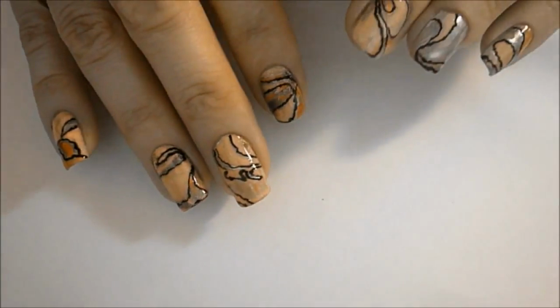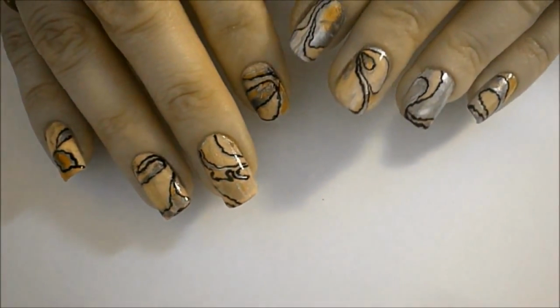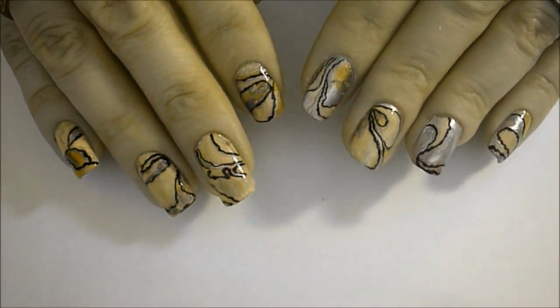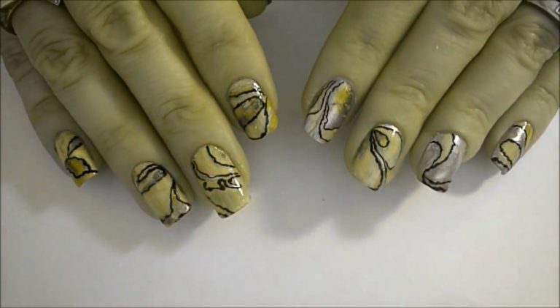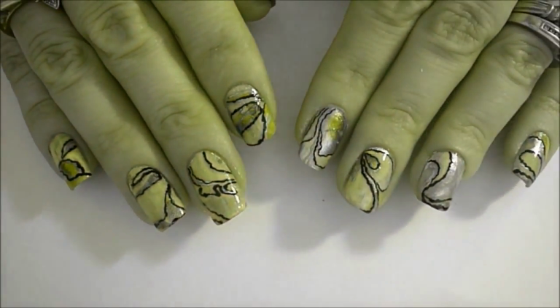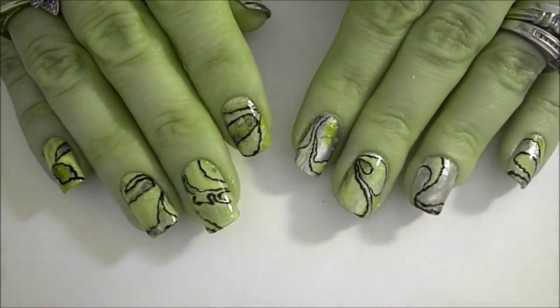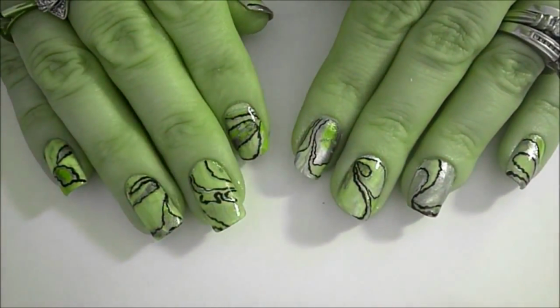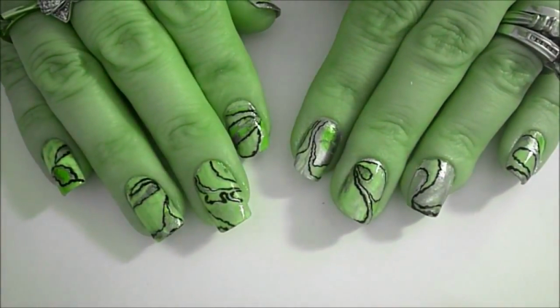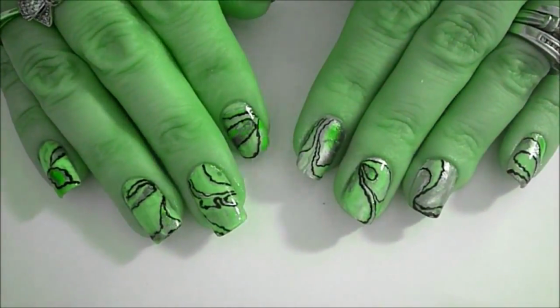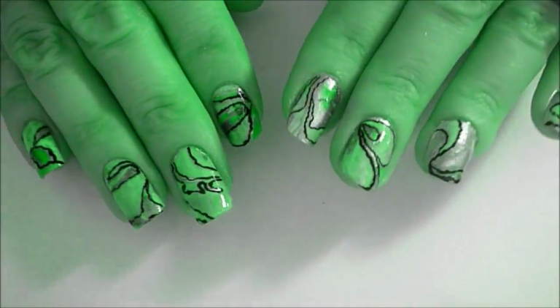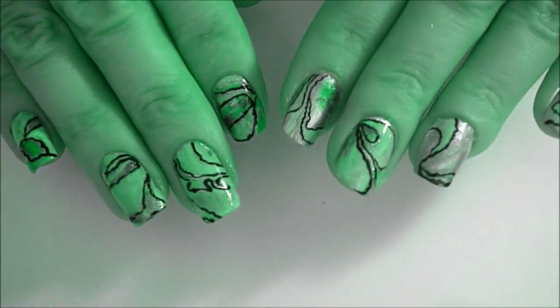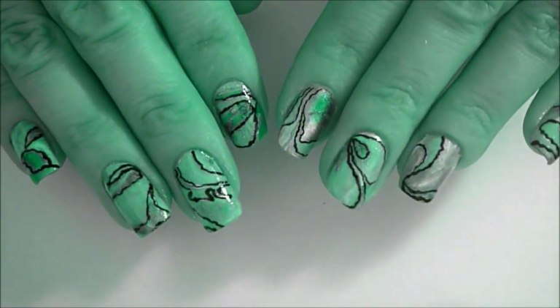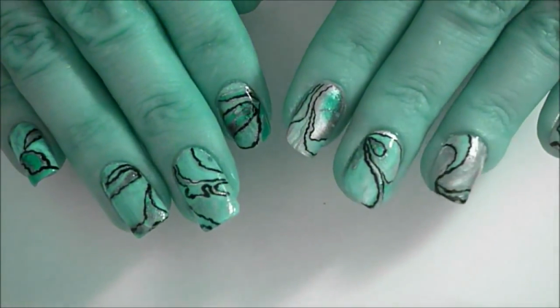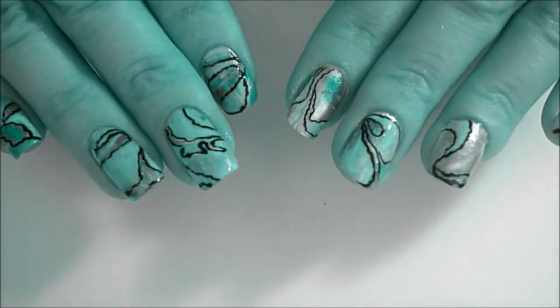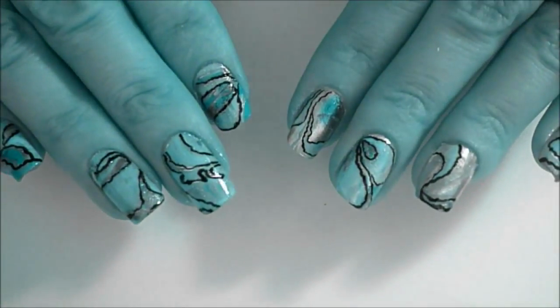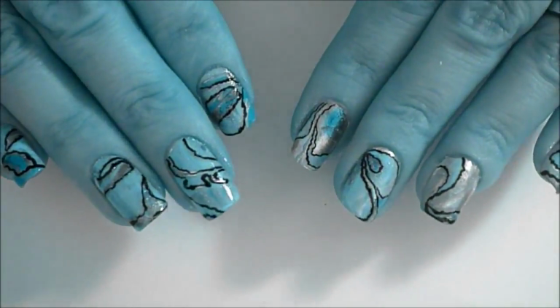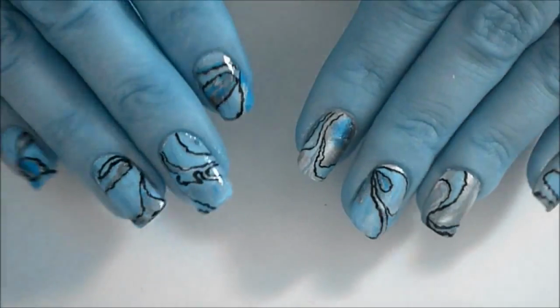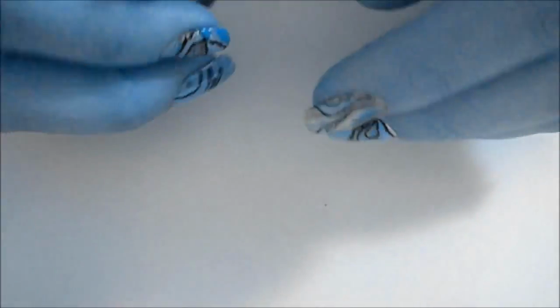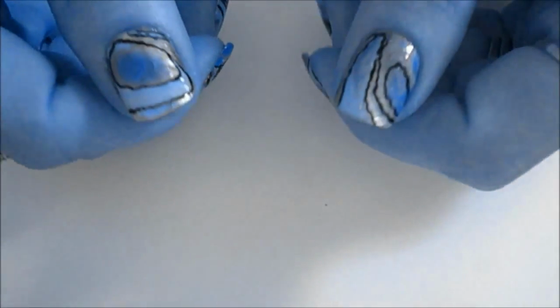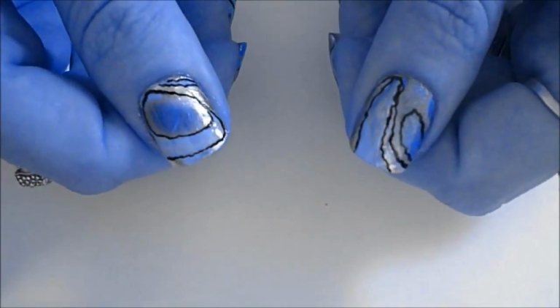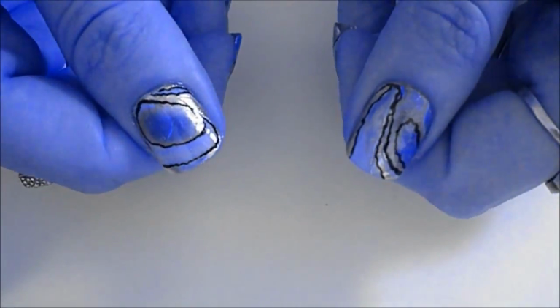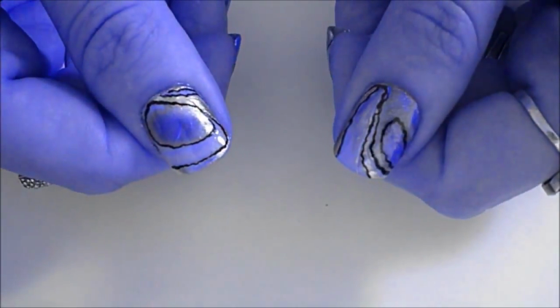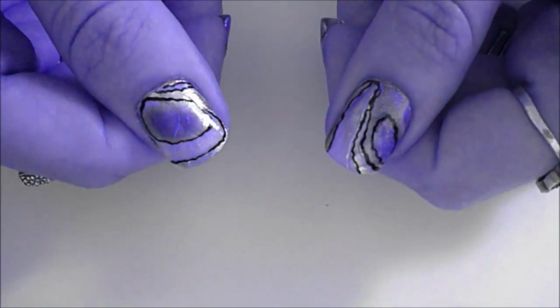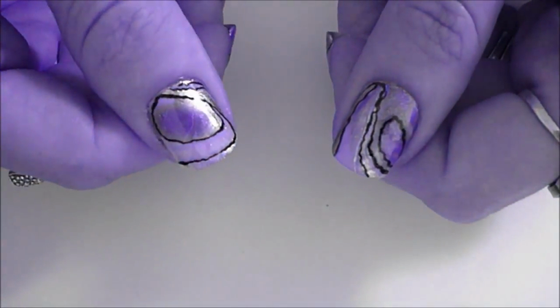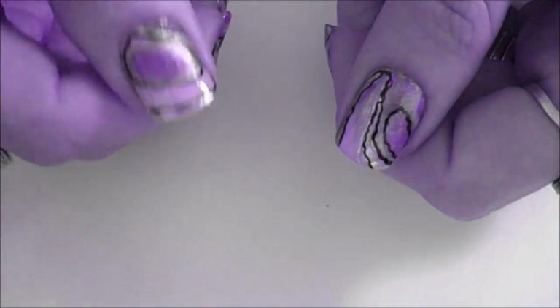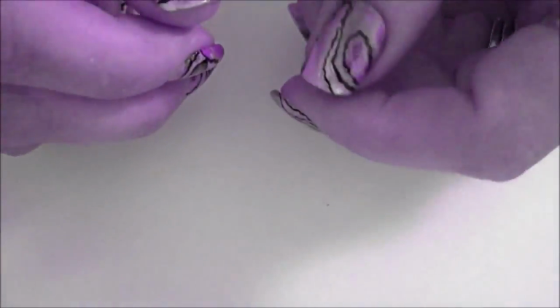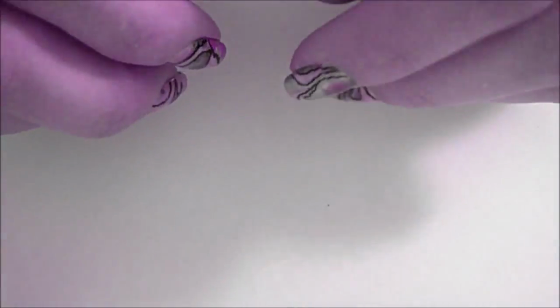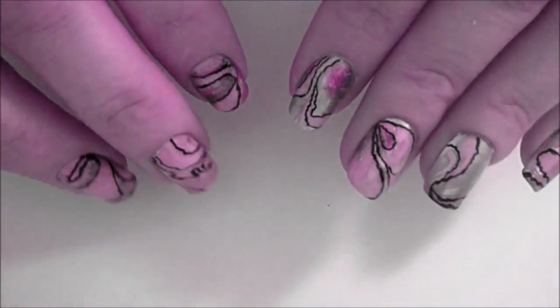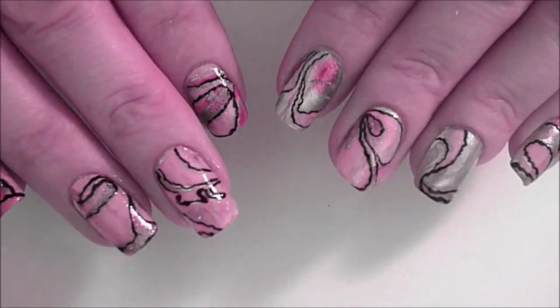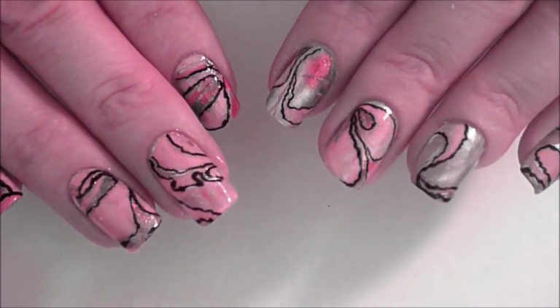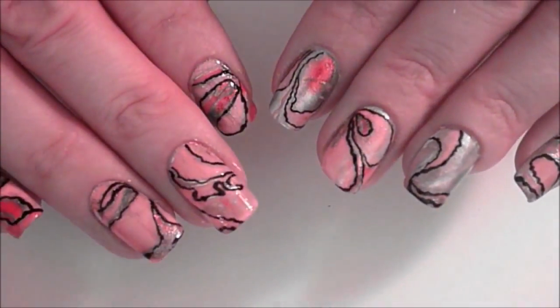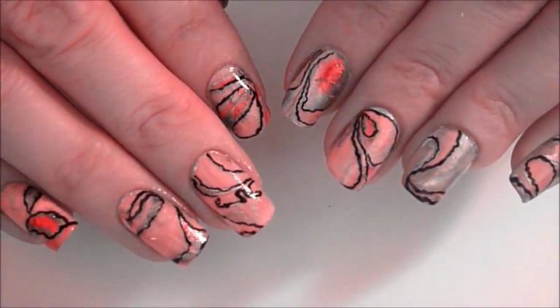And this is your complete design. I hope you guys have enjoyed this tutorial and thanks for watching, subscribing and commenting, and I'll see you in my next tutorial. Bye for now!